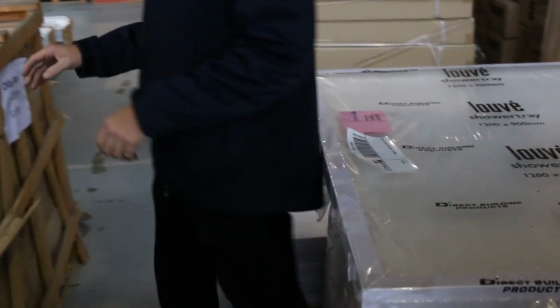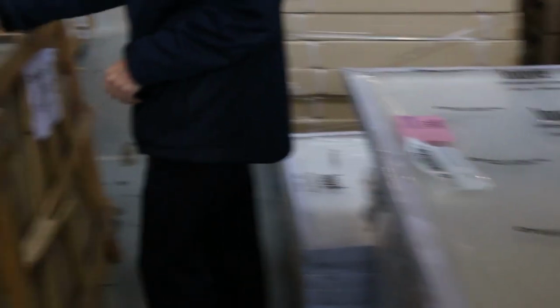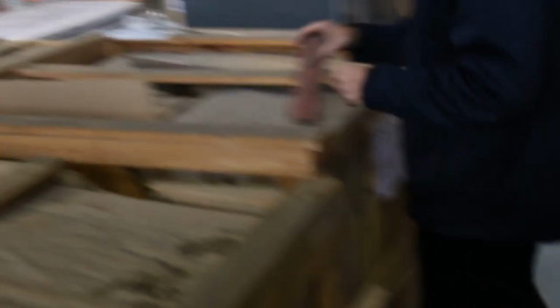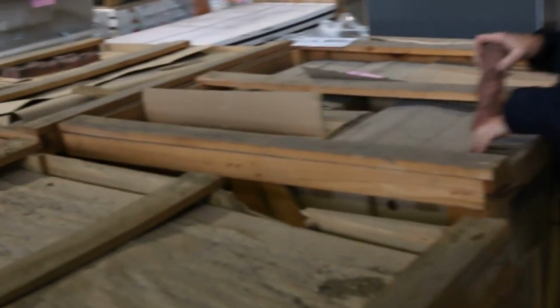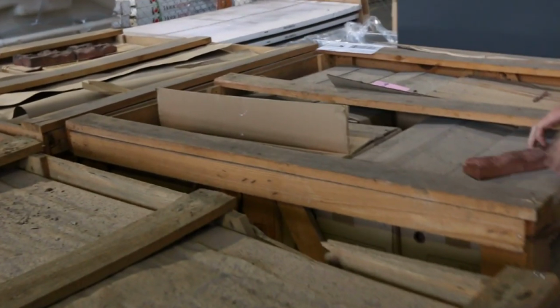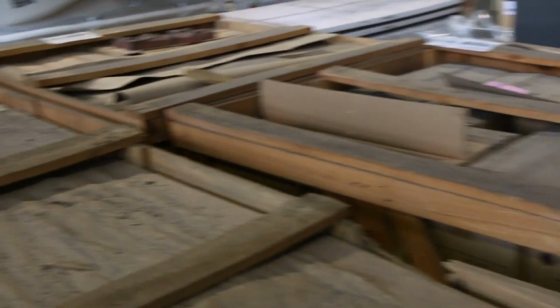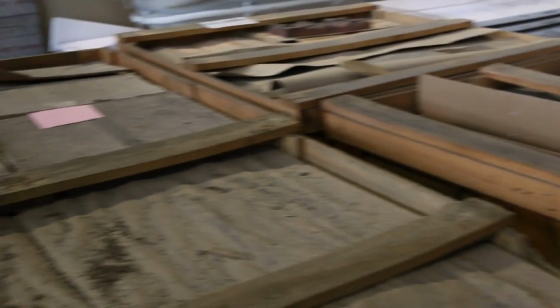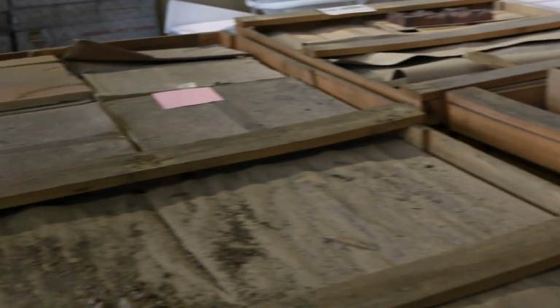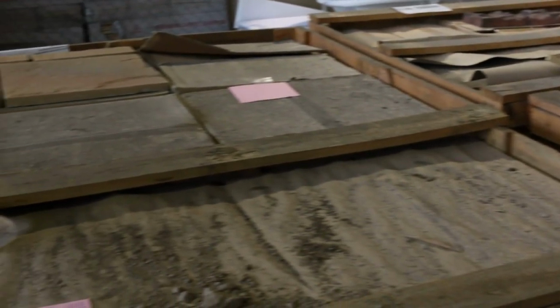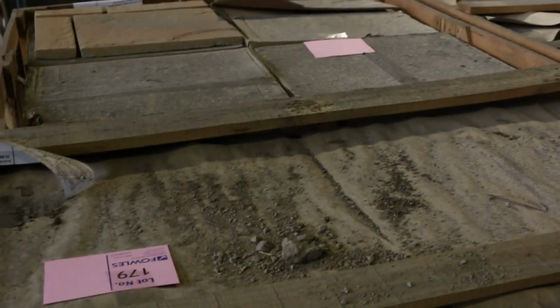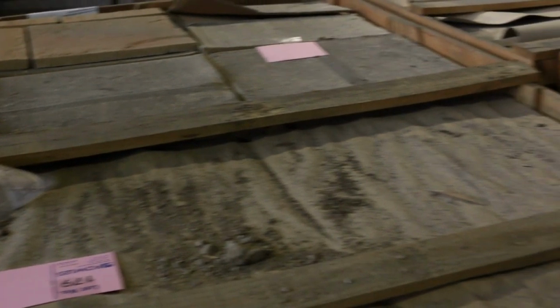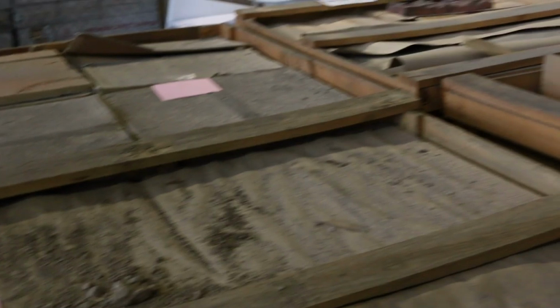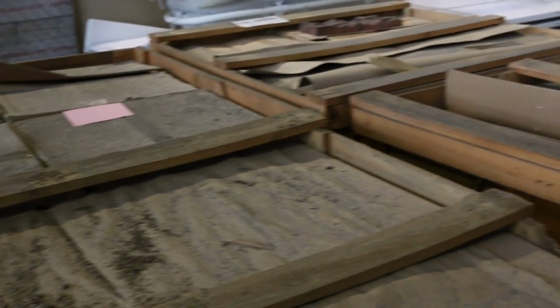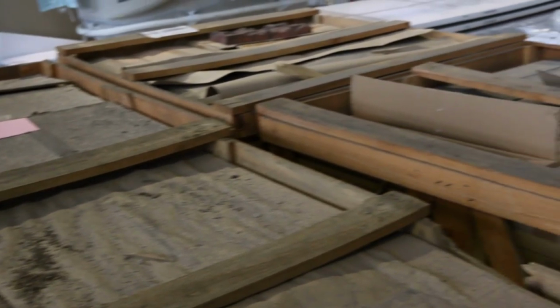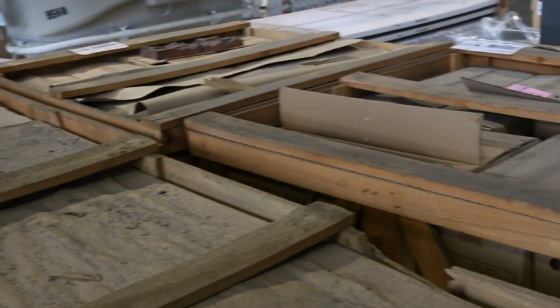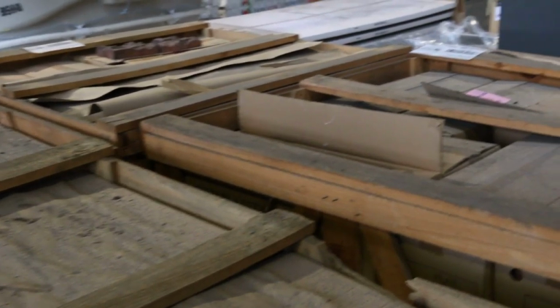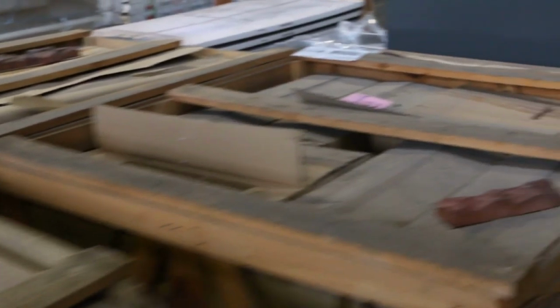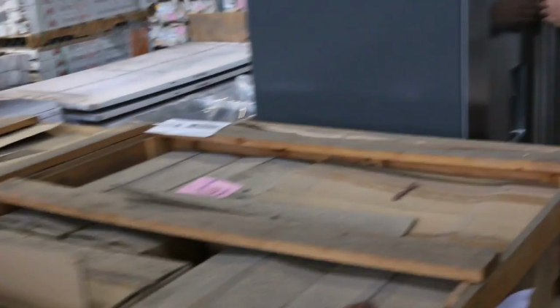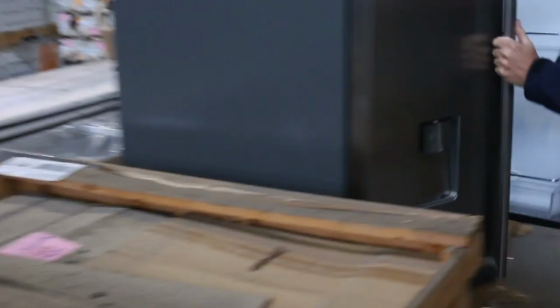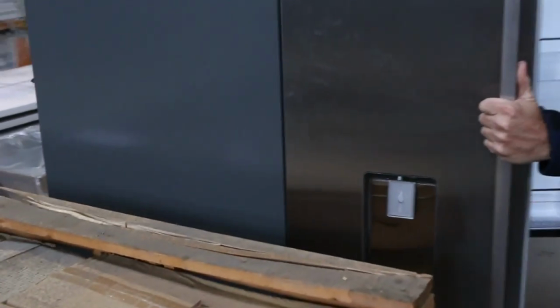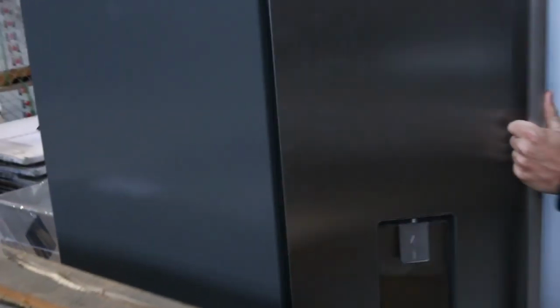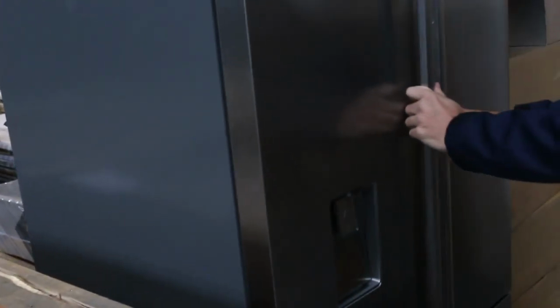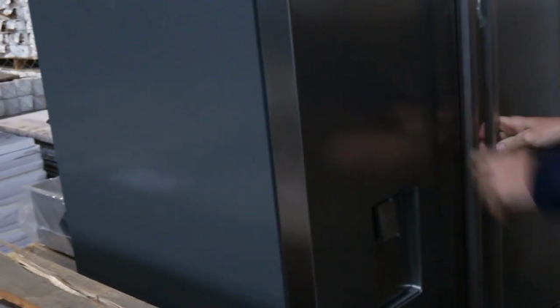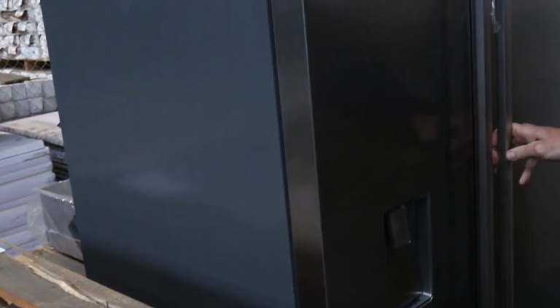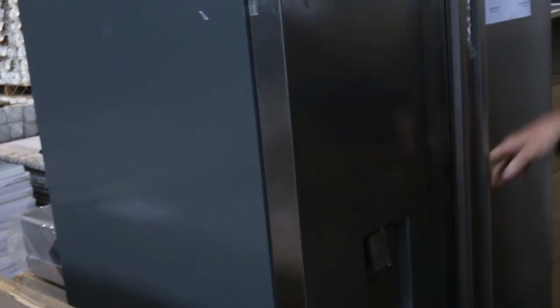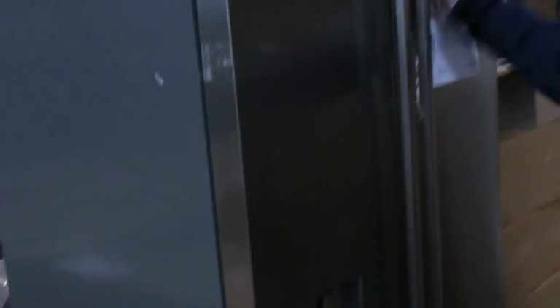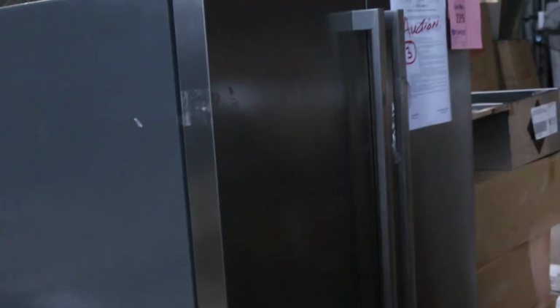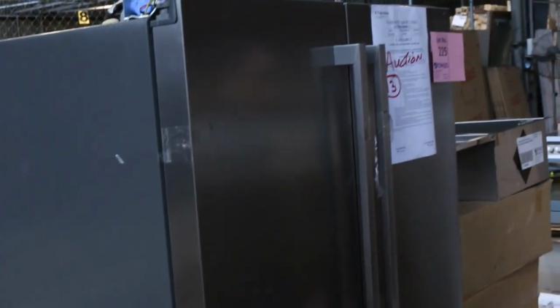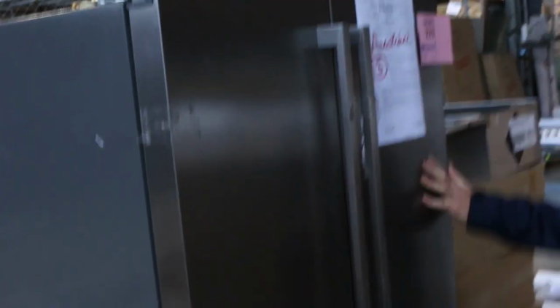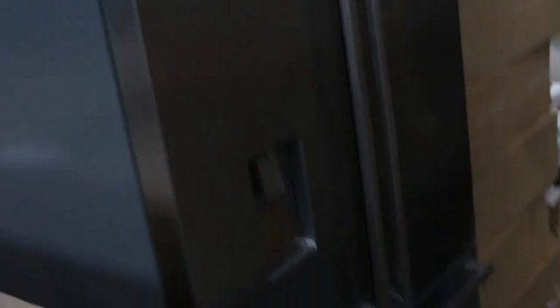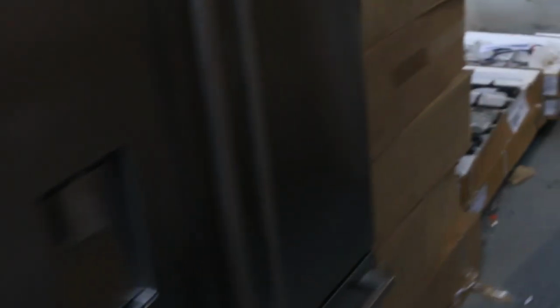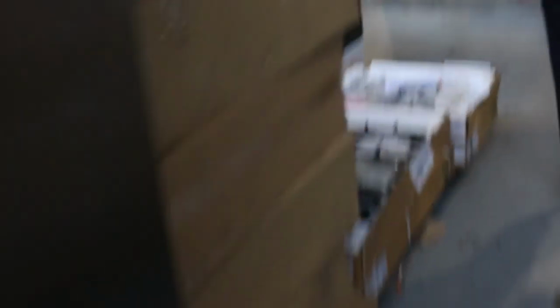We've also got this cladding — plenty of pallets of cladding there. Have a look at the pallets — they're going to go out tomorrow and they're going to be great buying. We've got a fridge — actually just the one, but it's a very nice looking fridge, so that'll be a great buy for somebody.